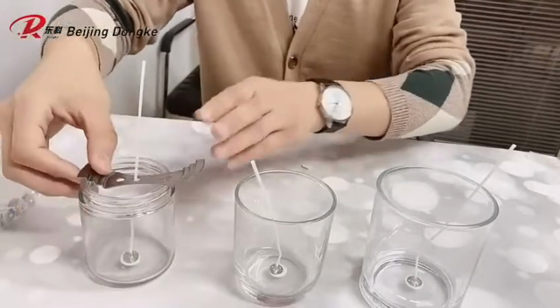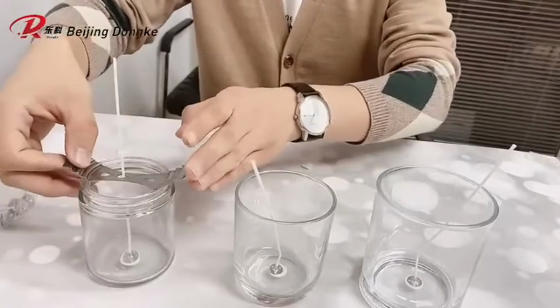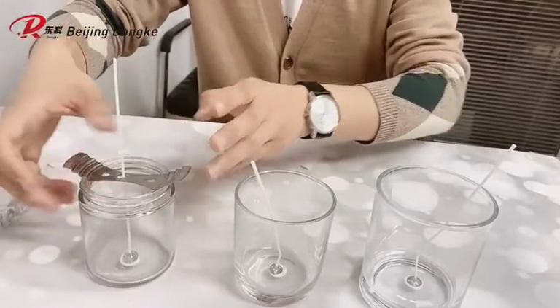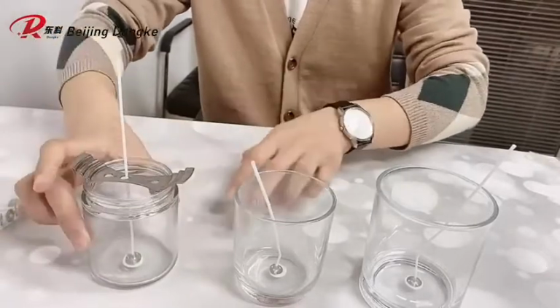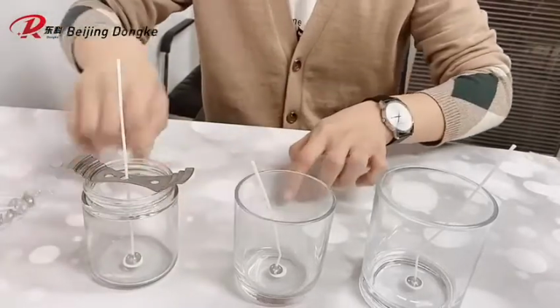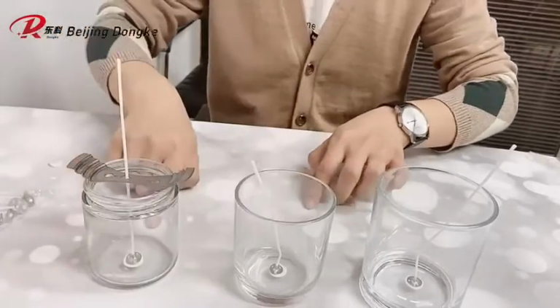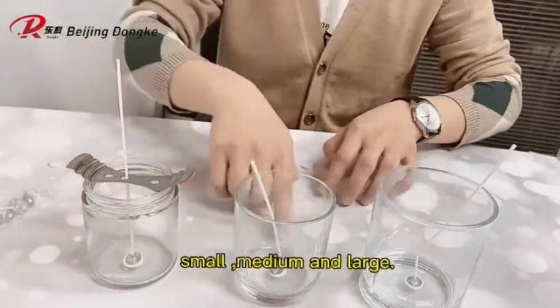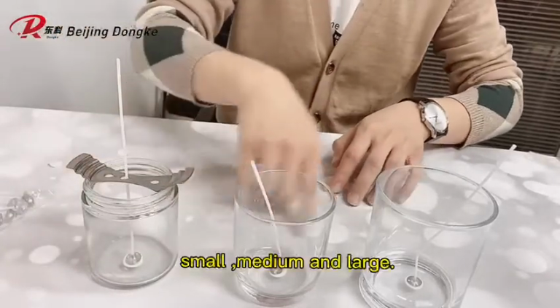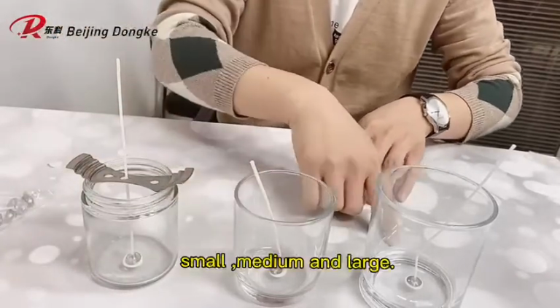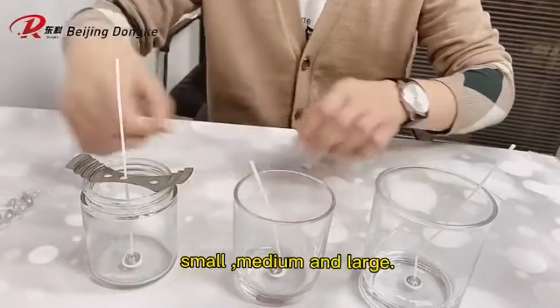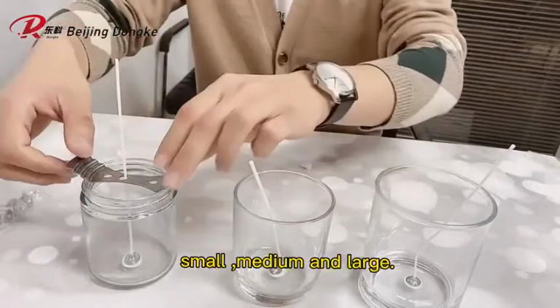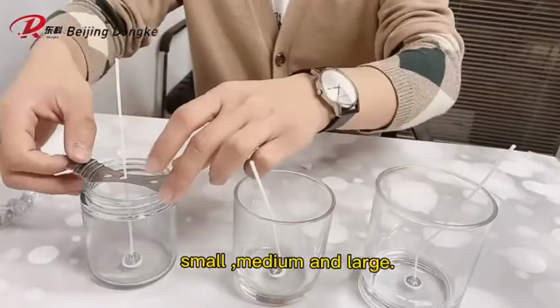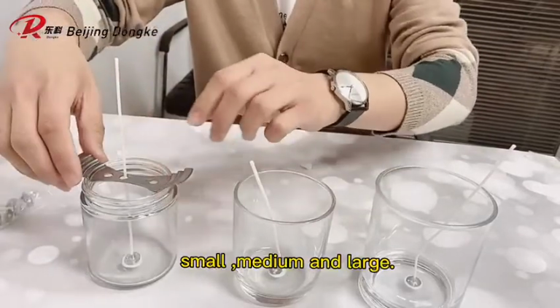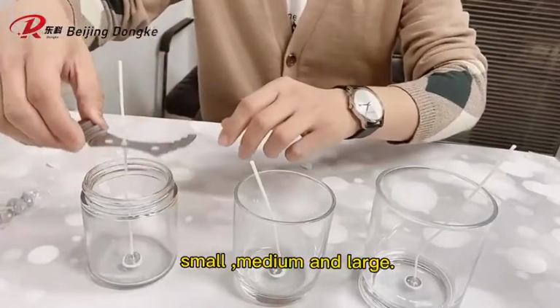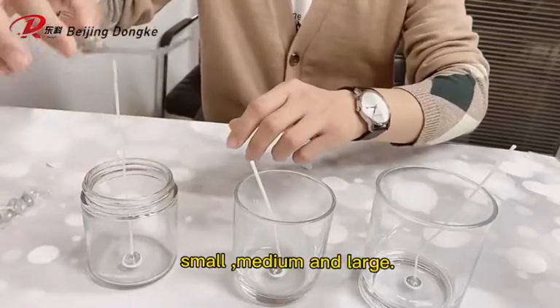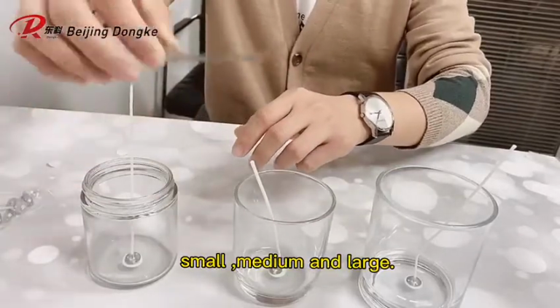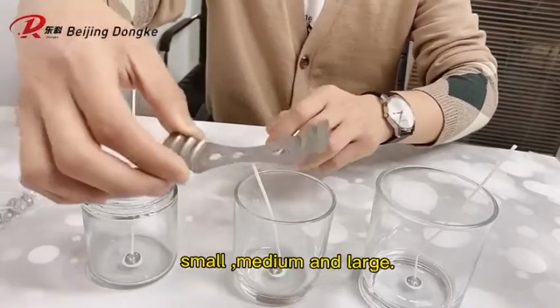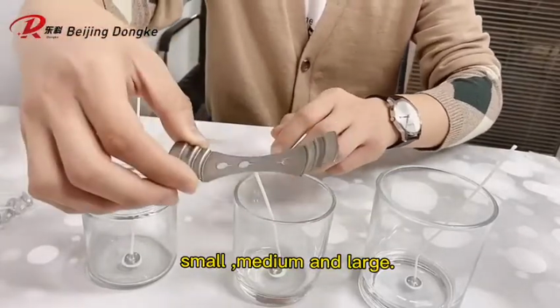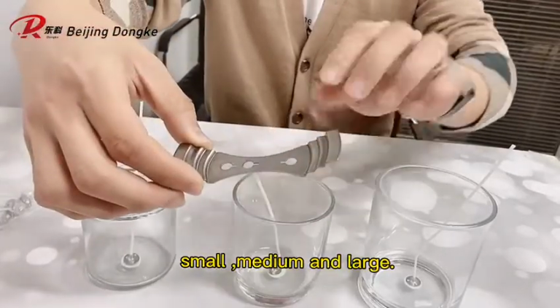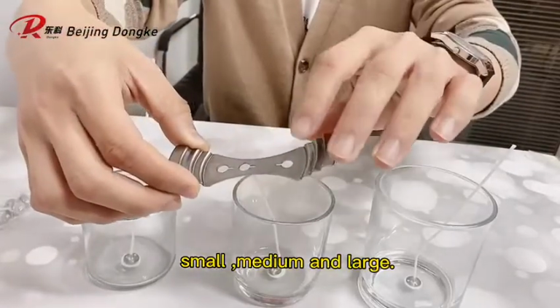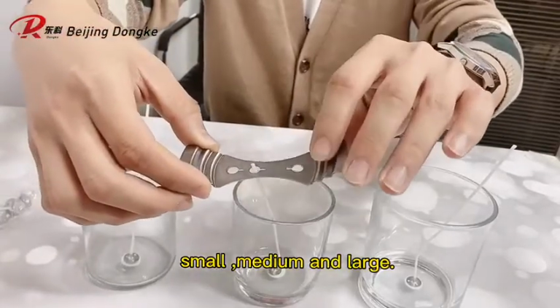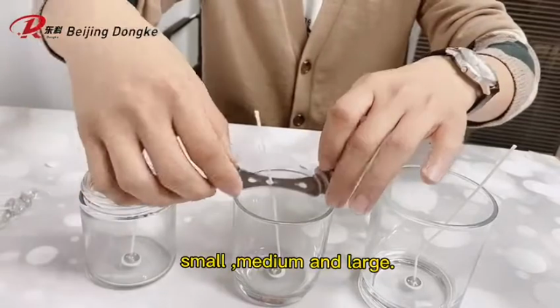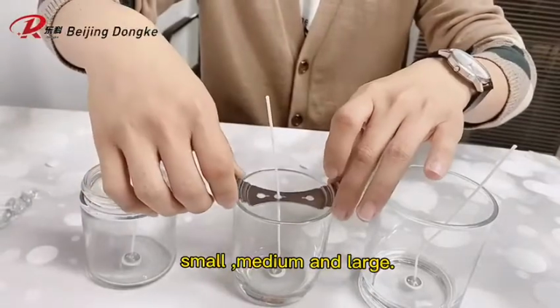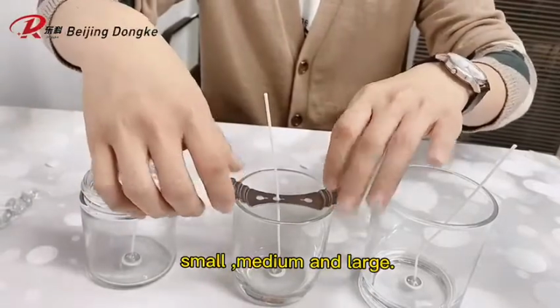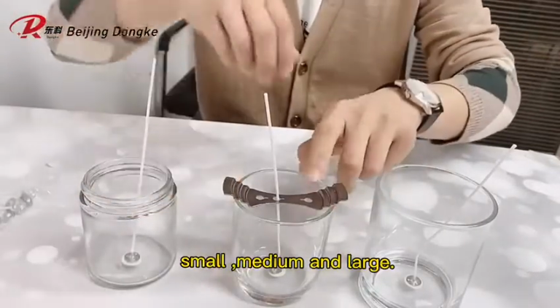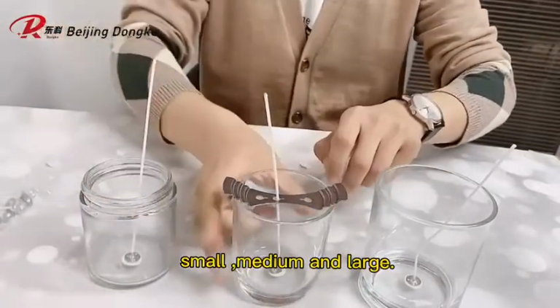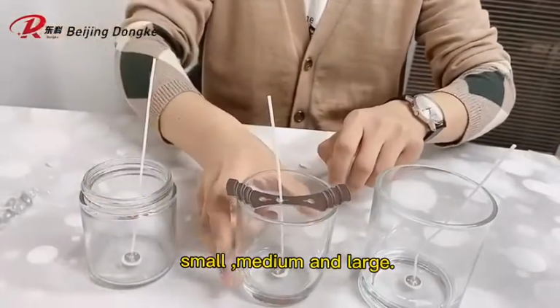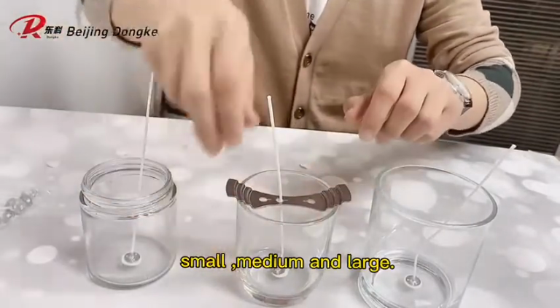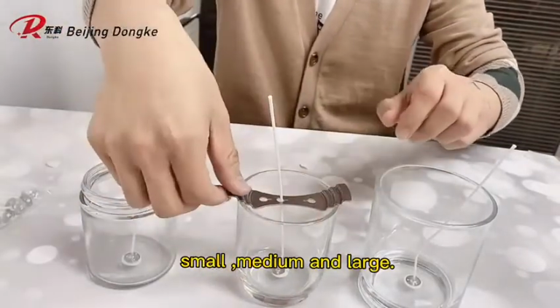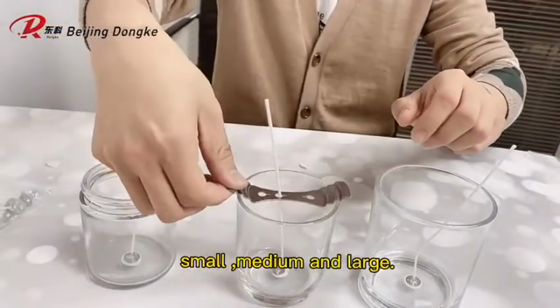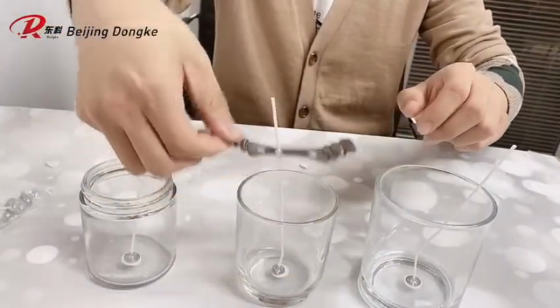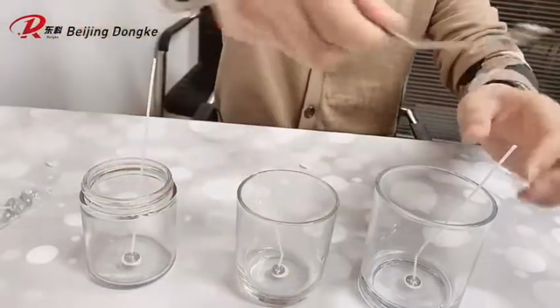This is the small, medium, and large. They can all fit in here — small, medium, and large.